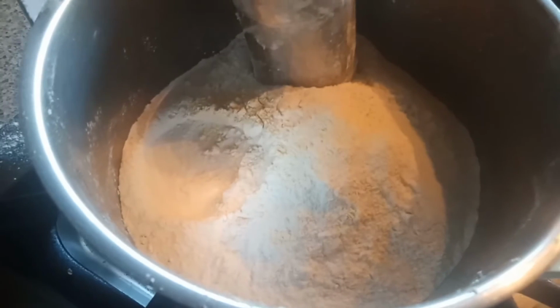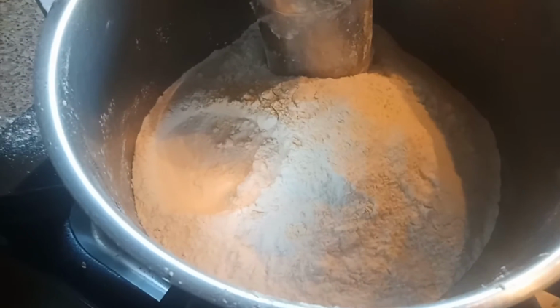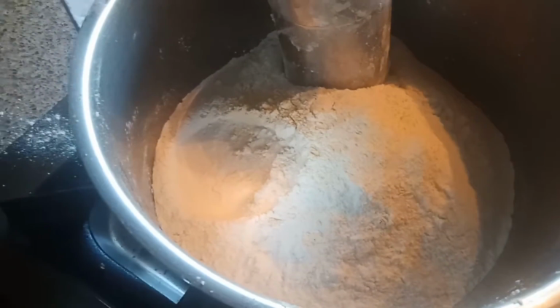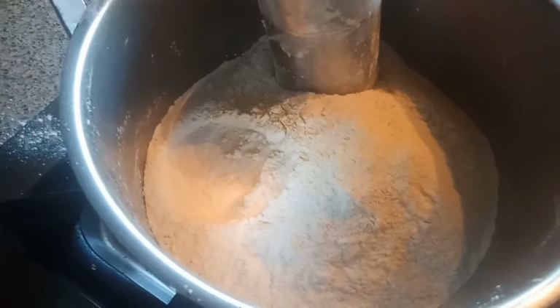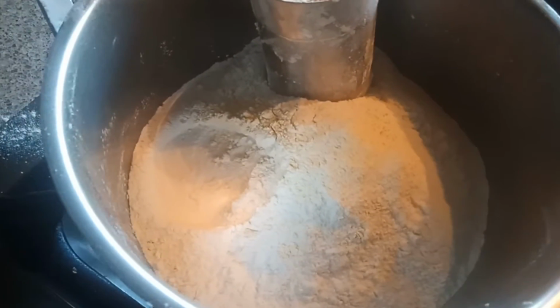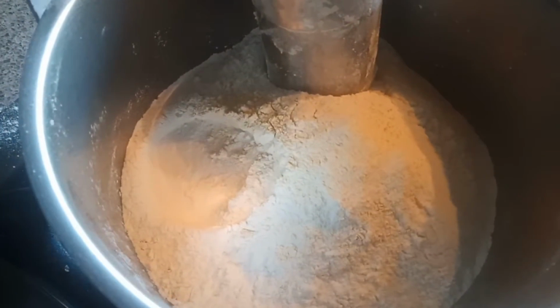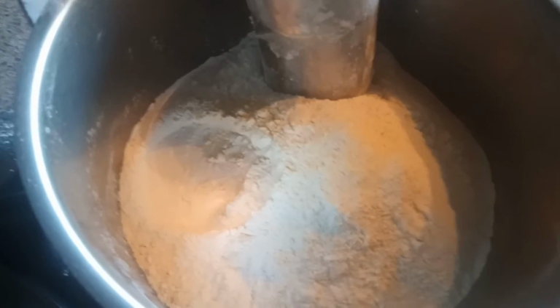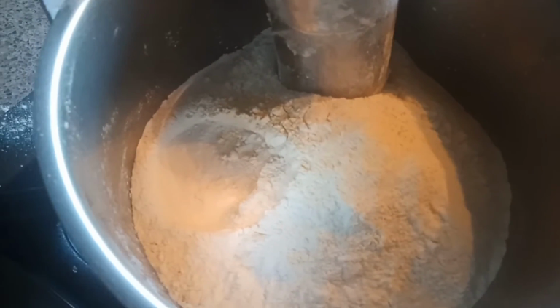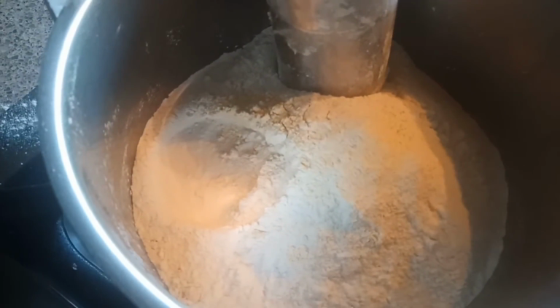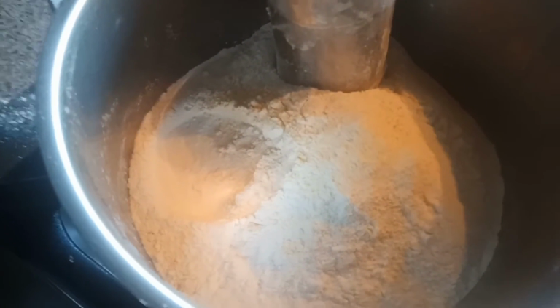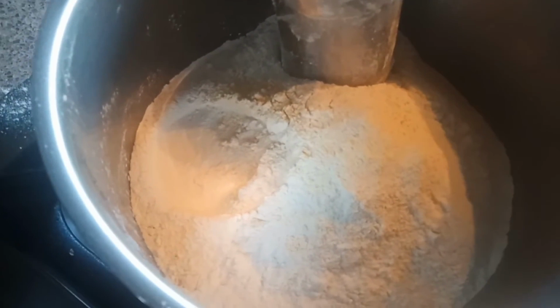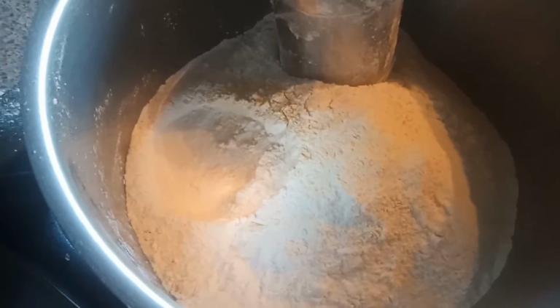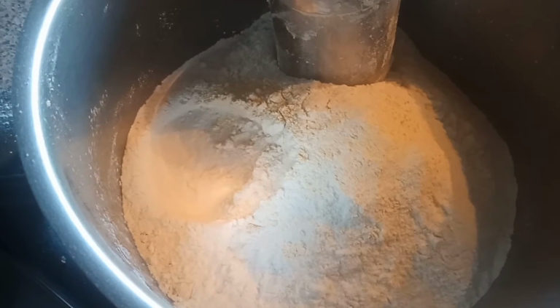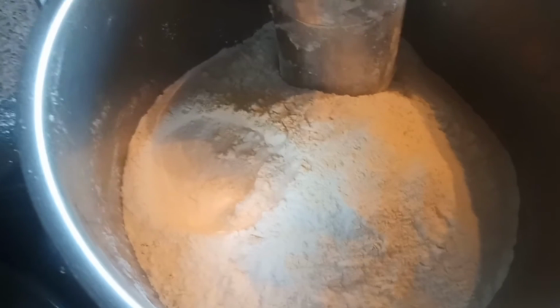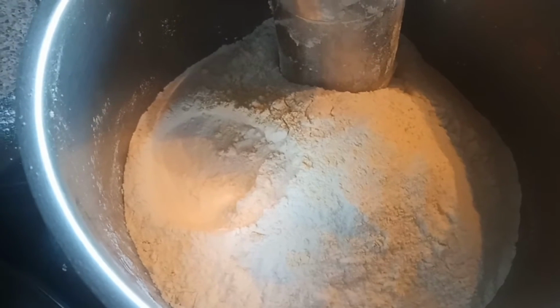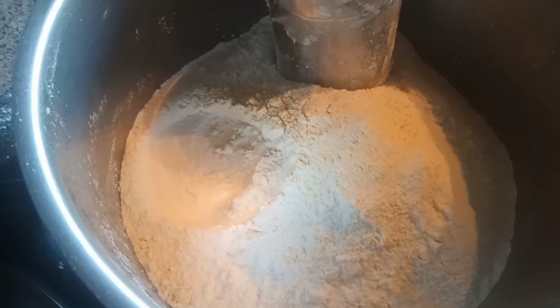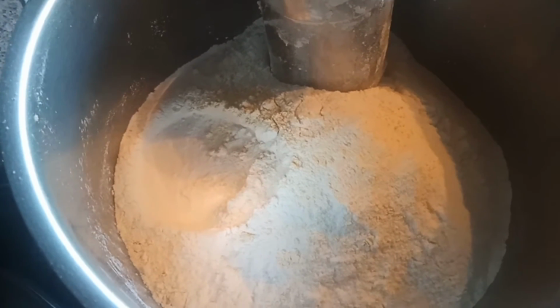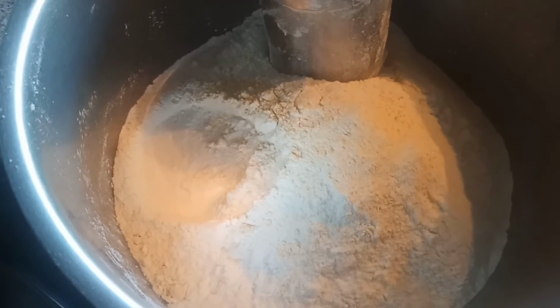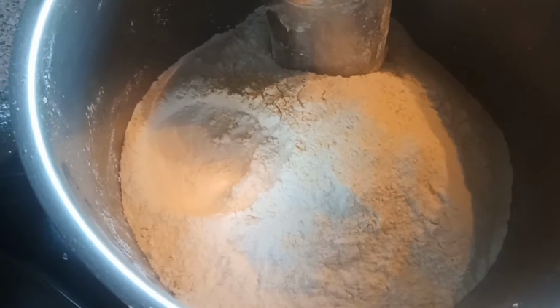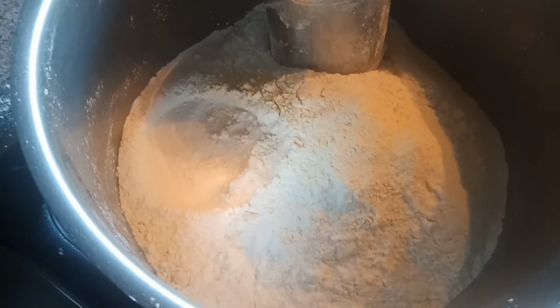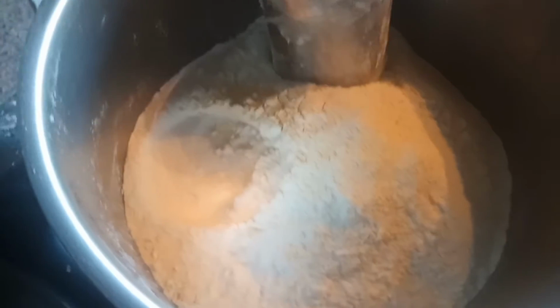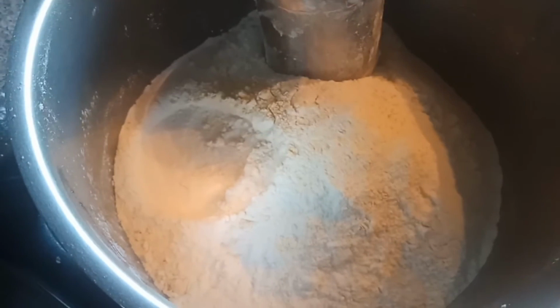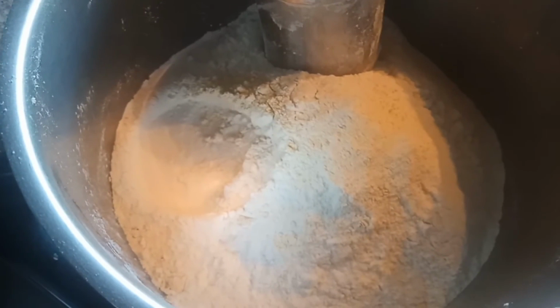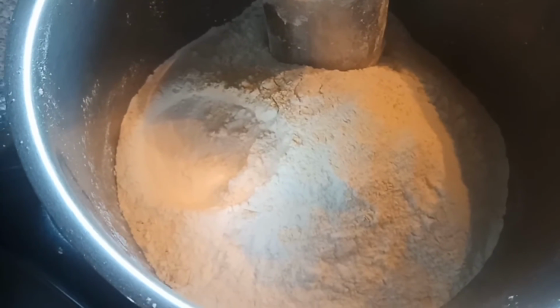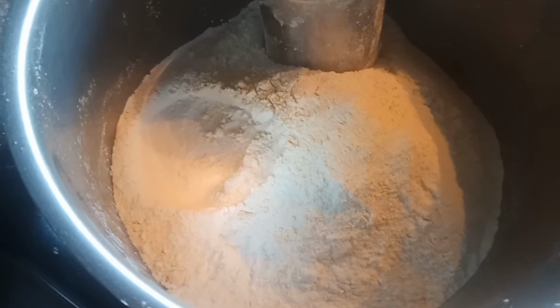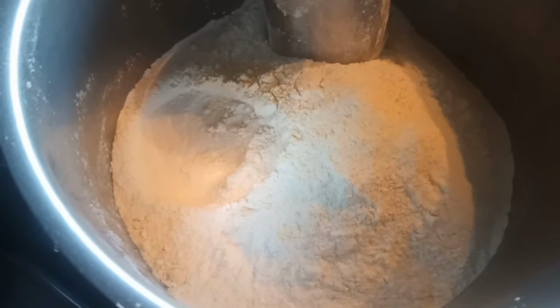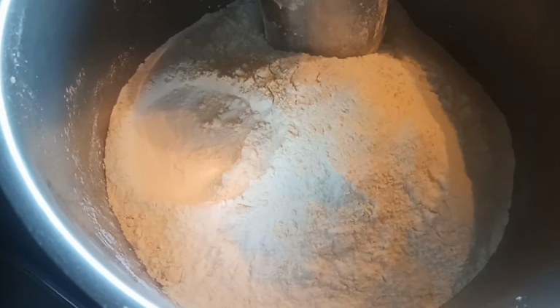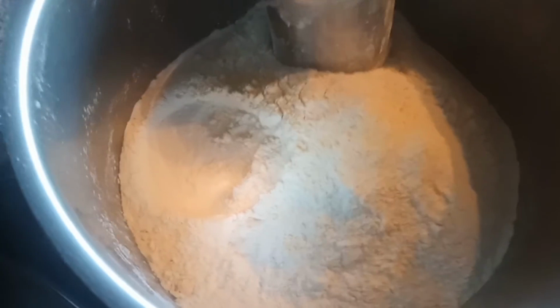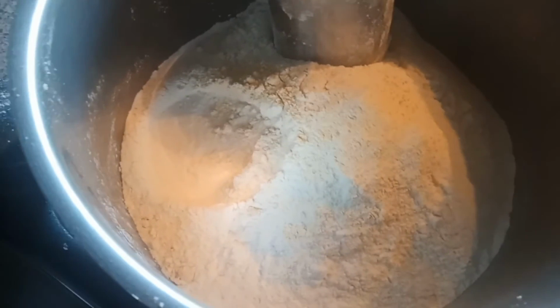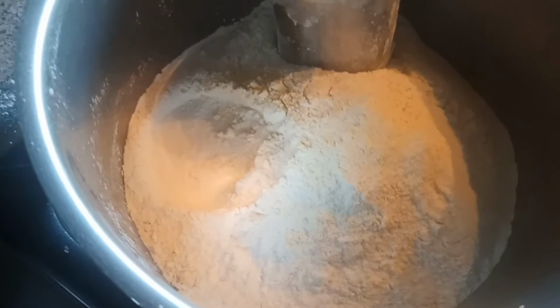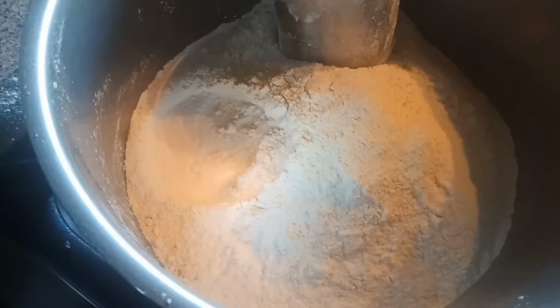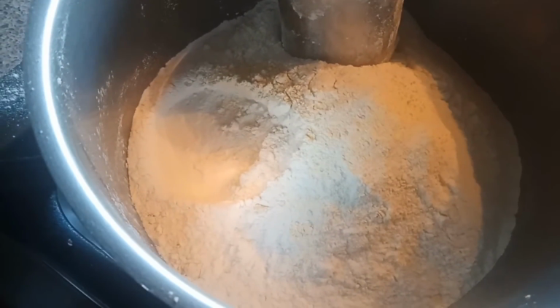Hey guys, welcome to Geeta's kitchen. Today I am going to share another recipe for Diwali which you guys can make at your home very easily. So today I am going to share the recipe of how to make muruku at your home.